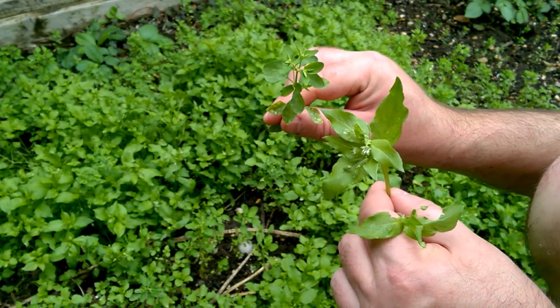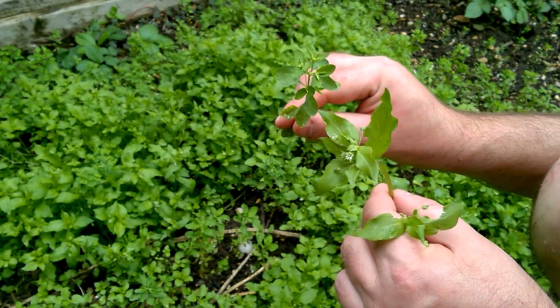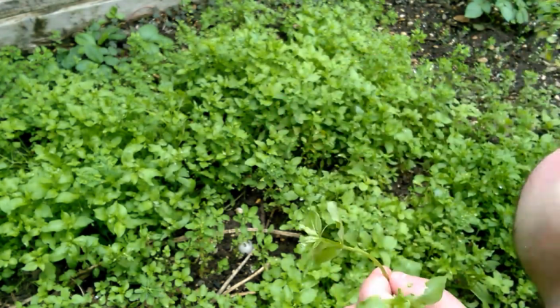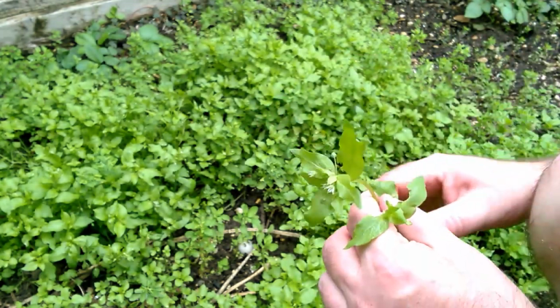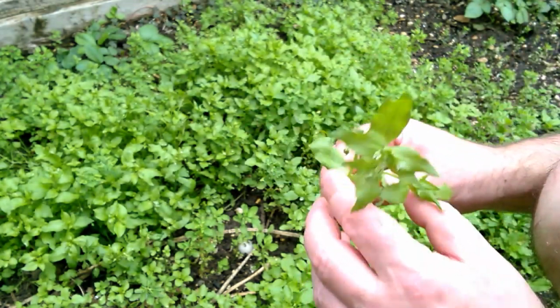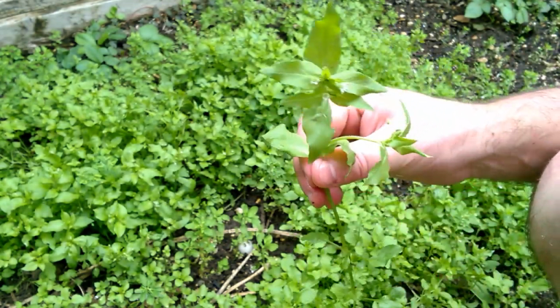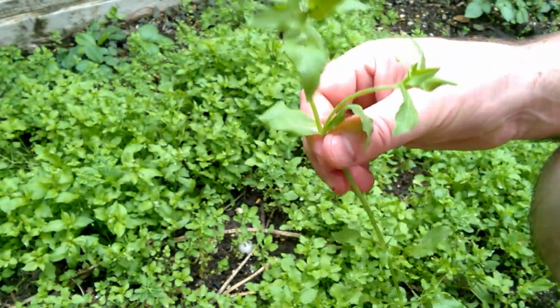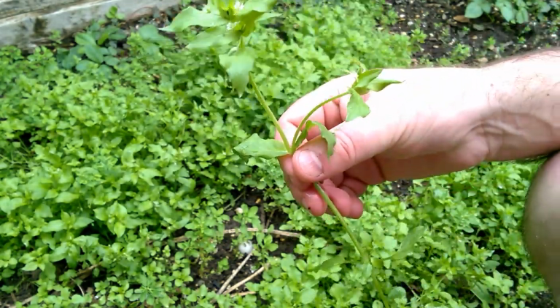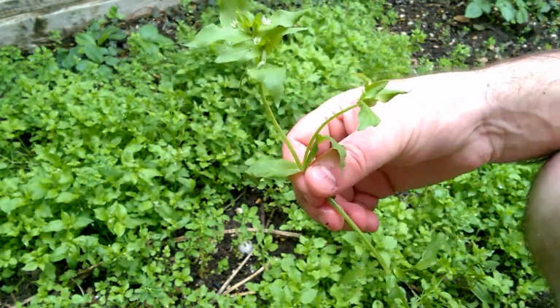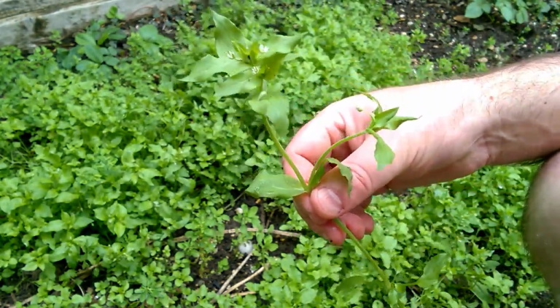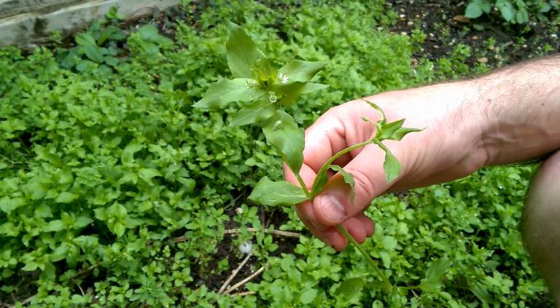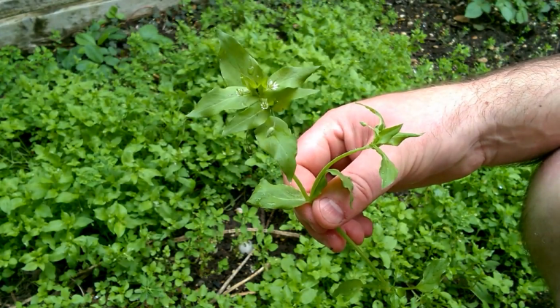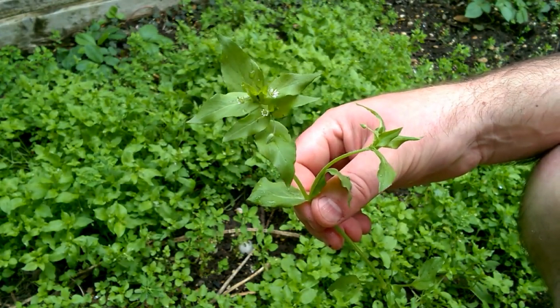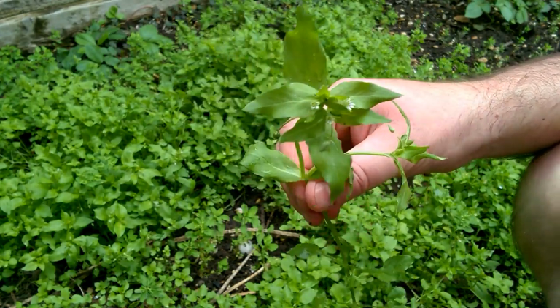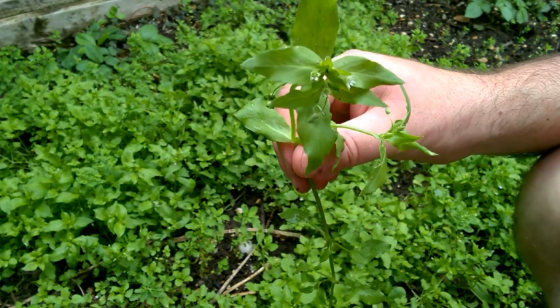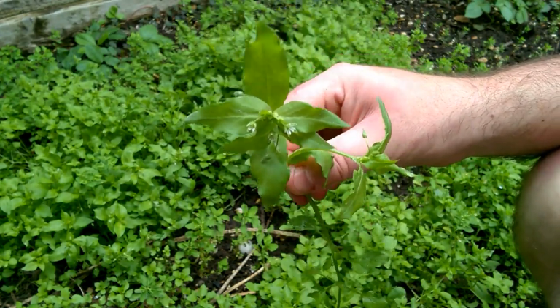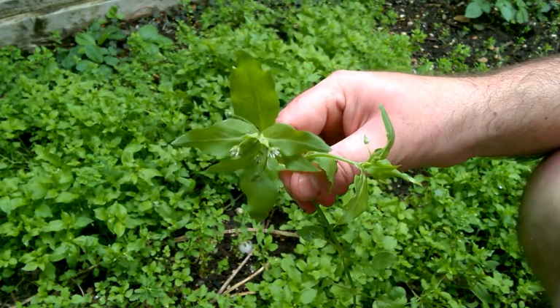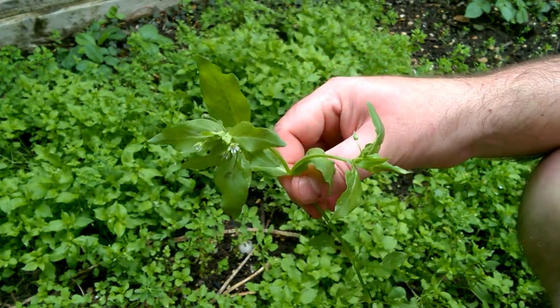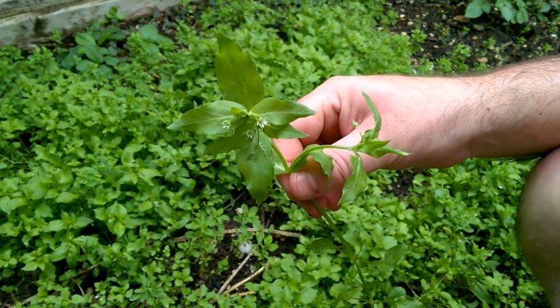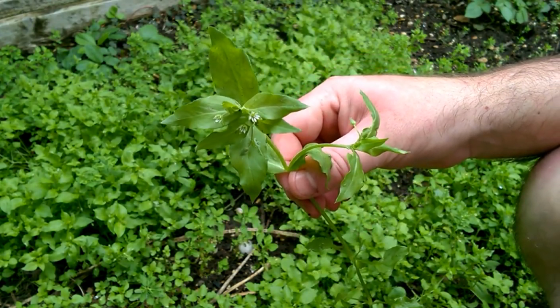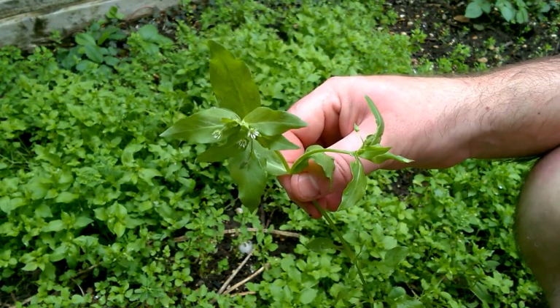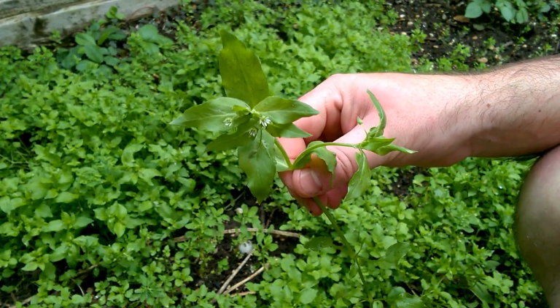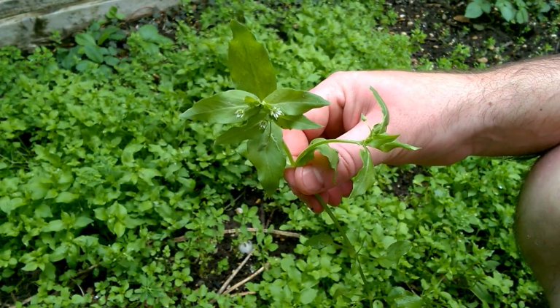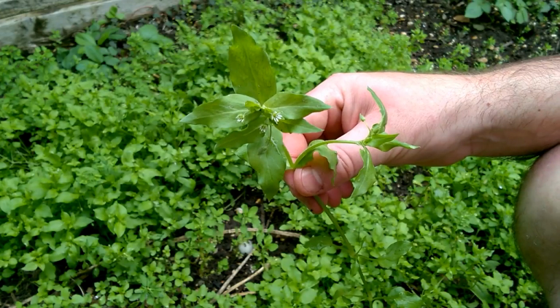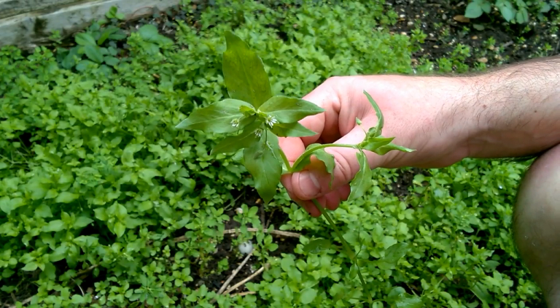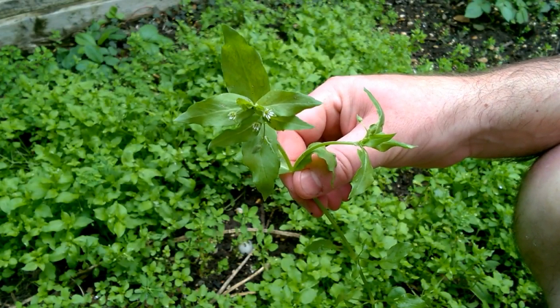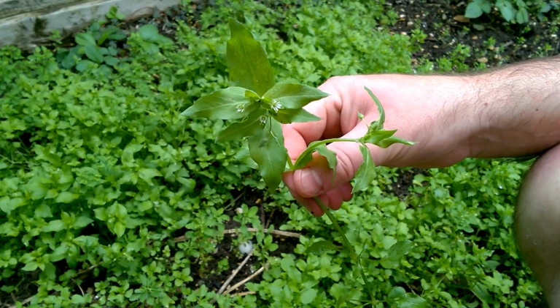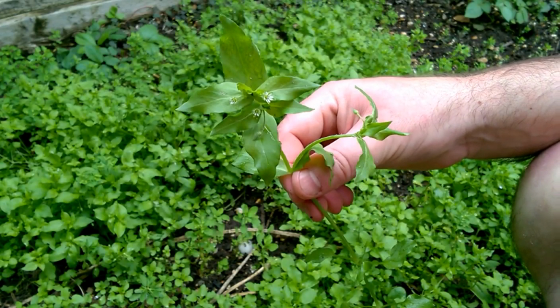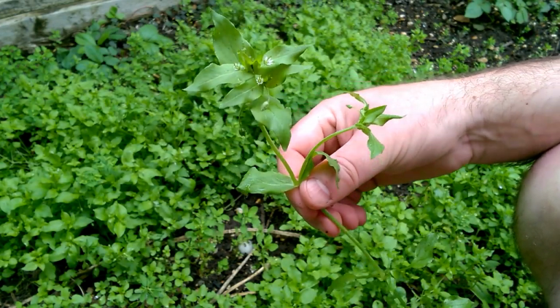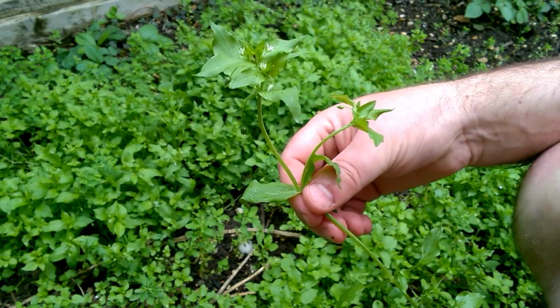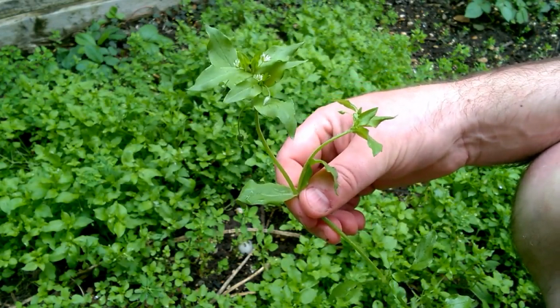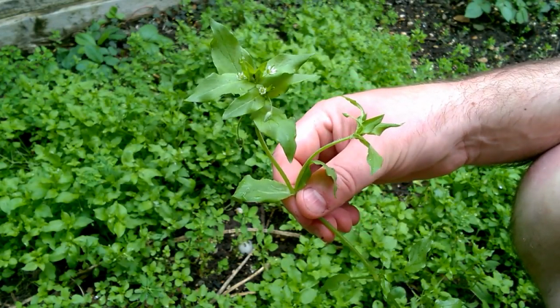I think what we might do is pick some of this chickweed, because it's quite good in salads. You can also mix it up in batter and make fritters, which is very tasty and nutritious. So I think we'll pick some and have it for our dinner.